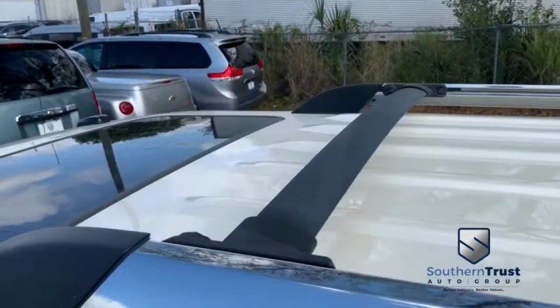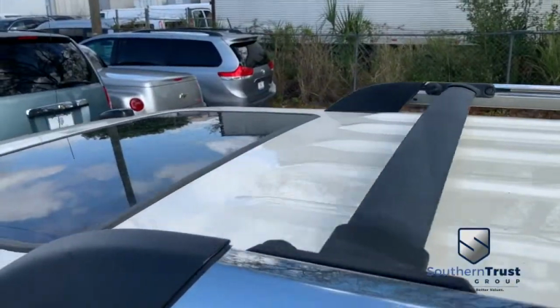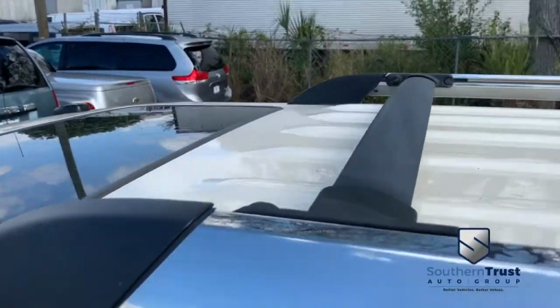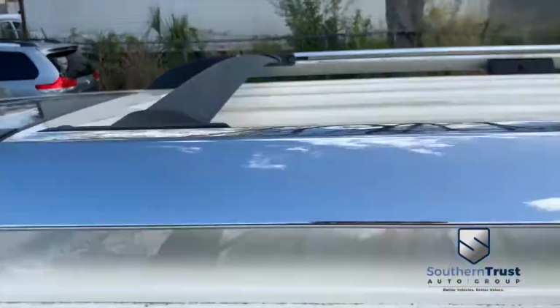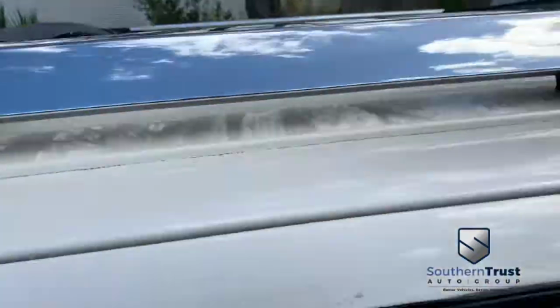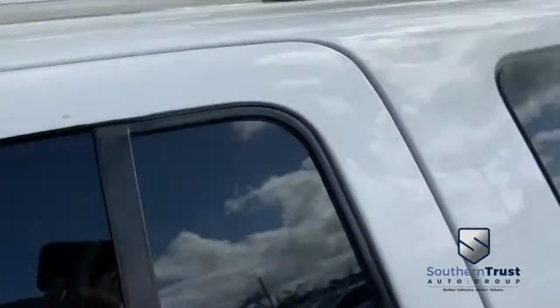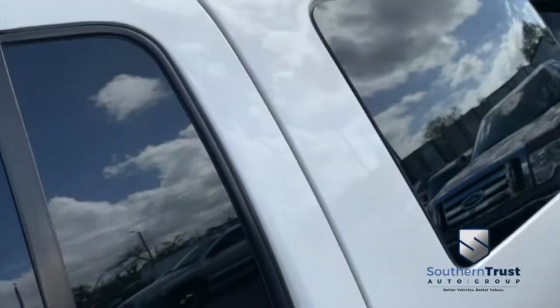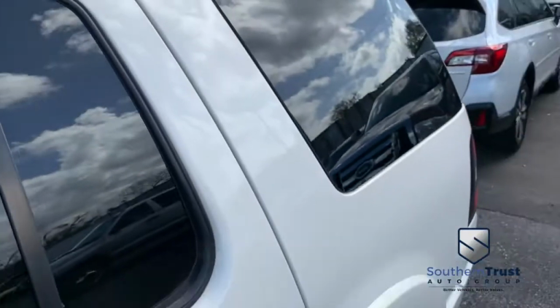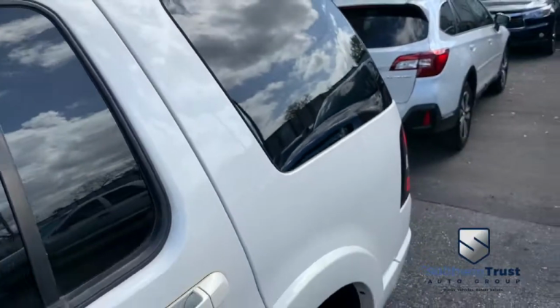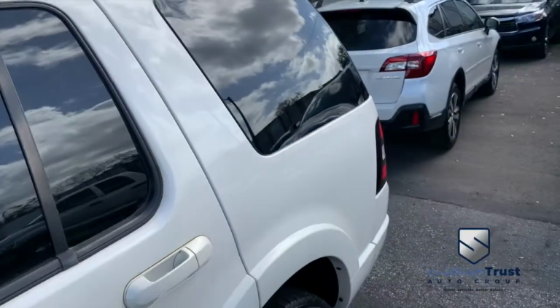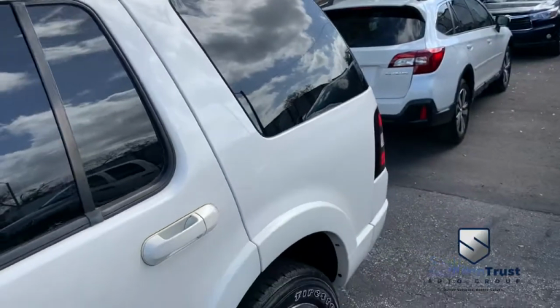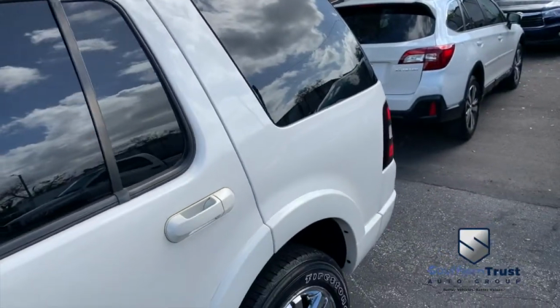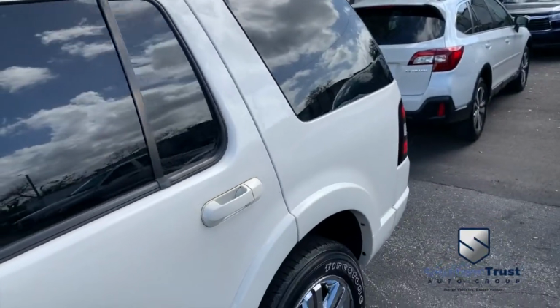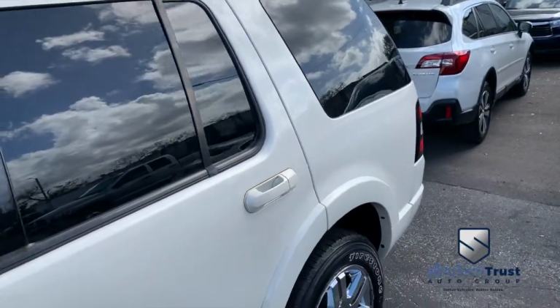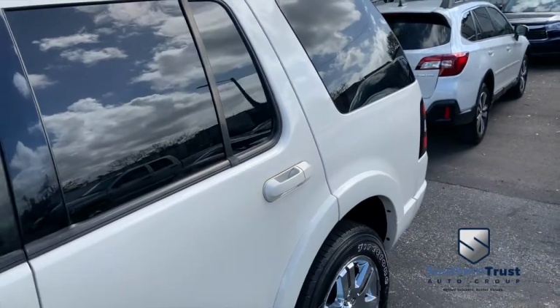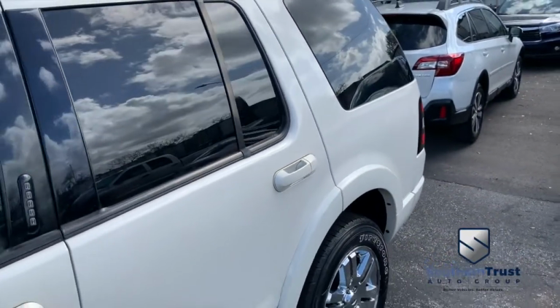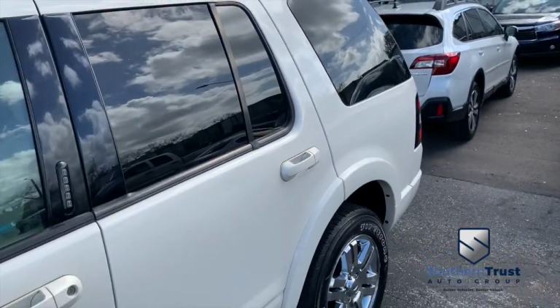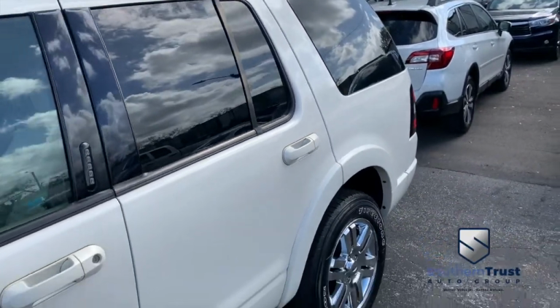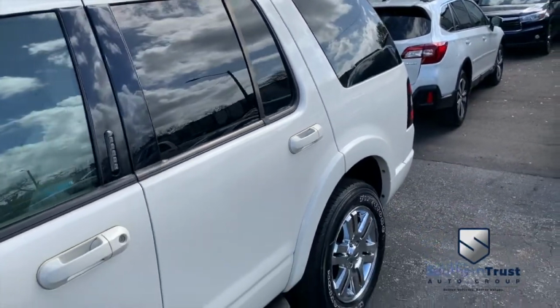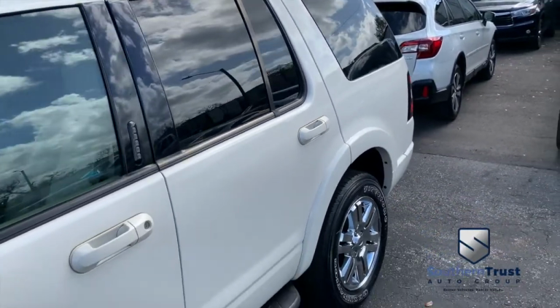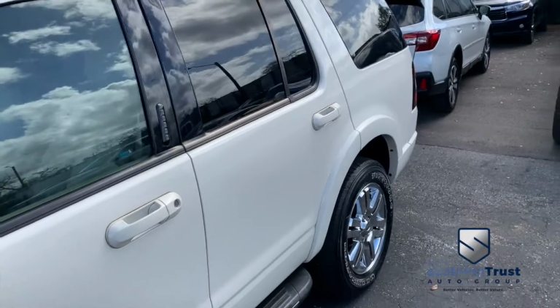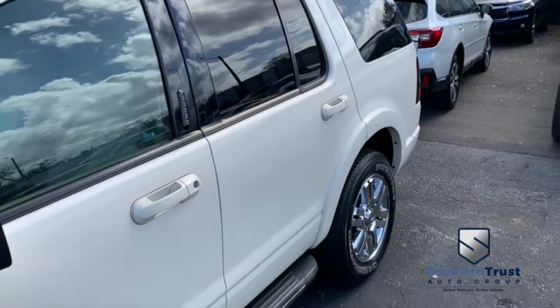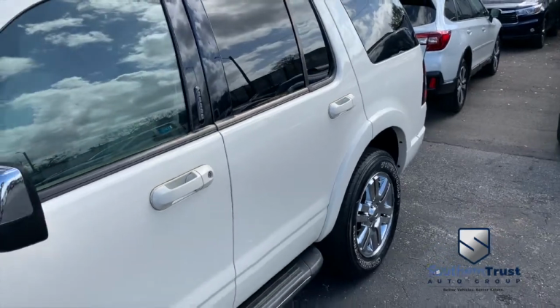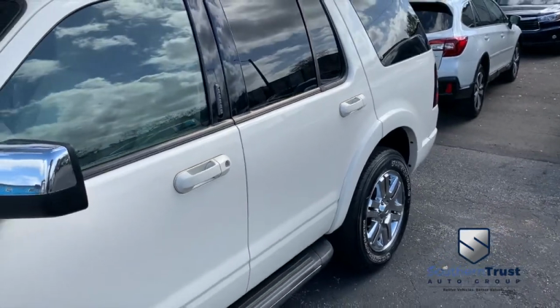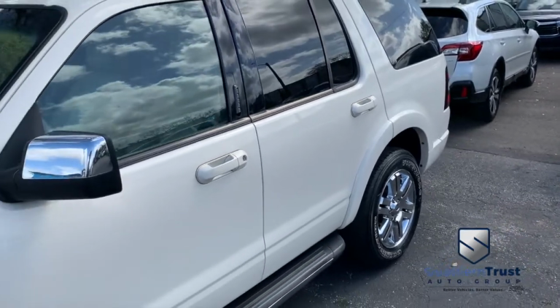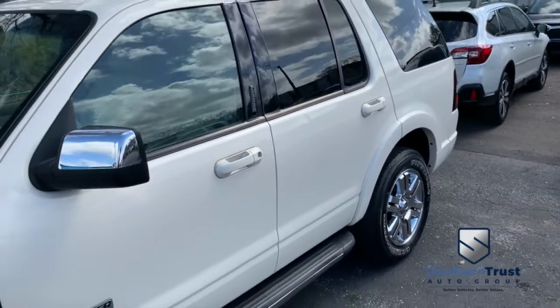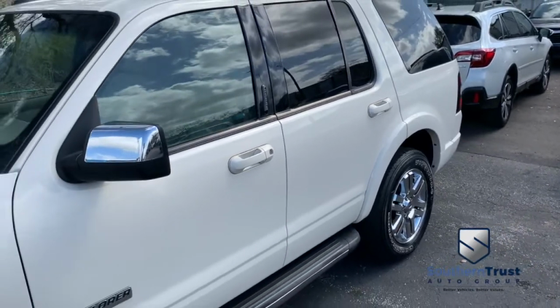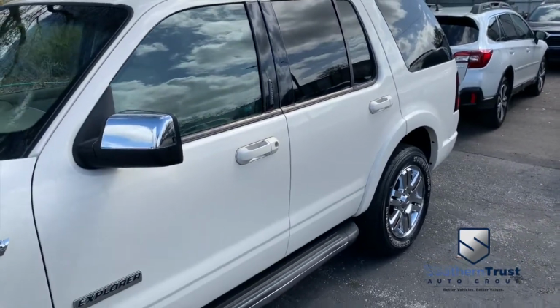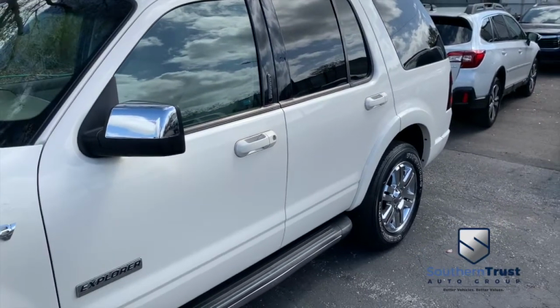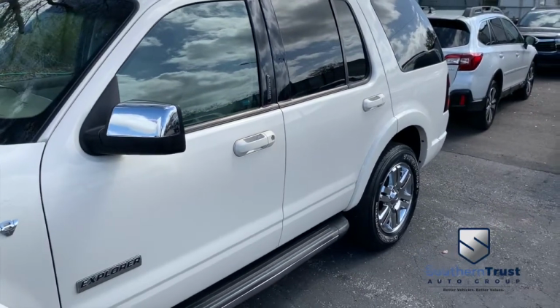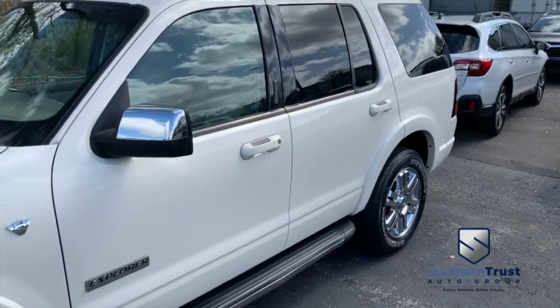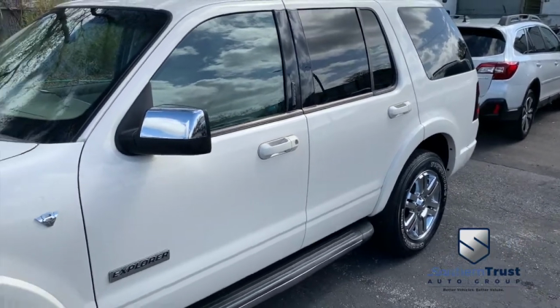Full roof rack, power sliding moonroof, adjustable foot pedals. You got third row two-tone leather seating and a multi-functional steering wheel with cruise control.